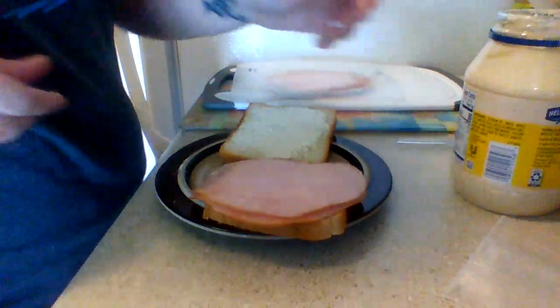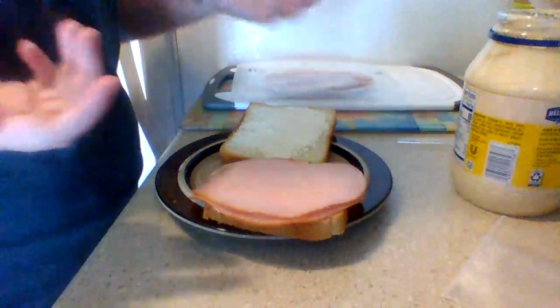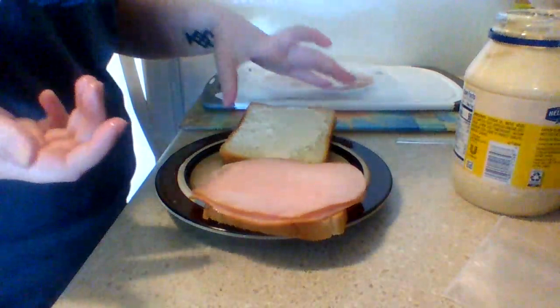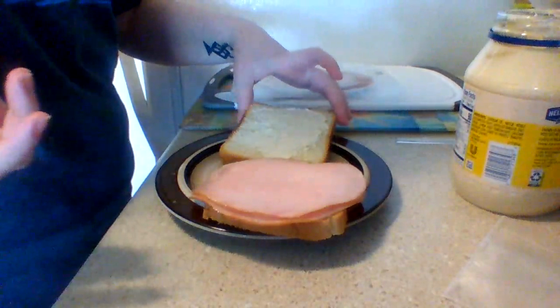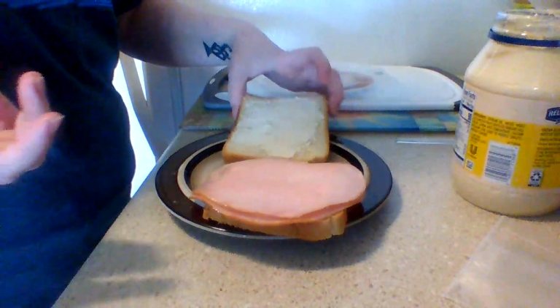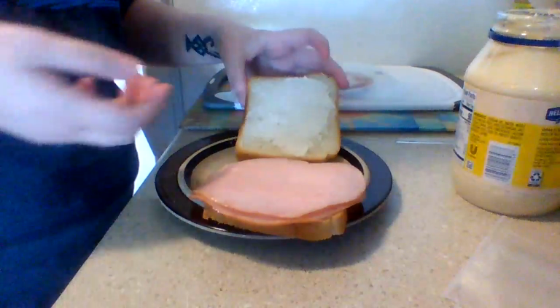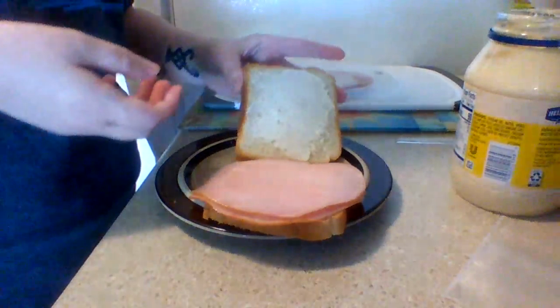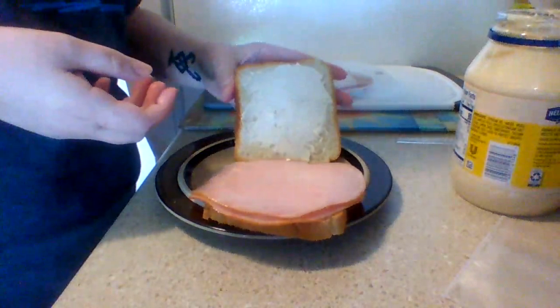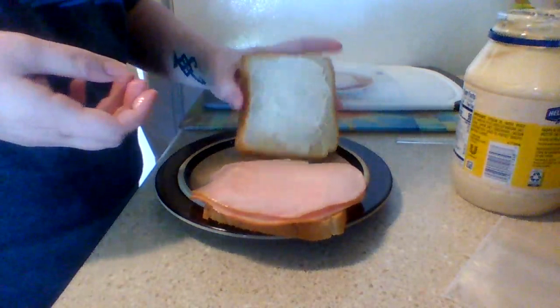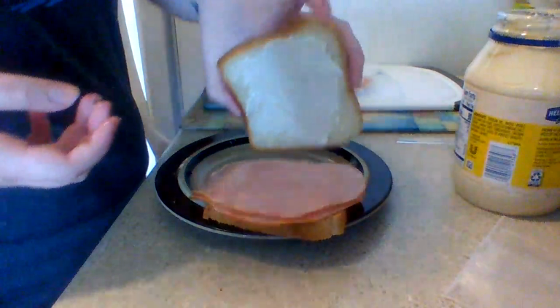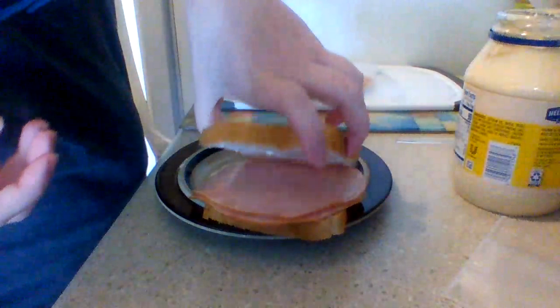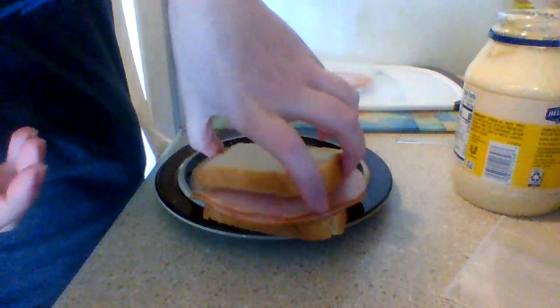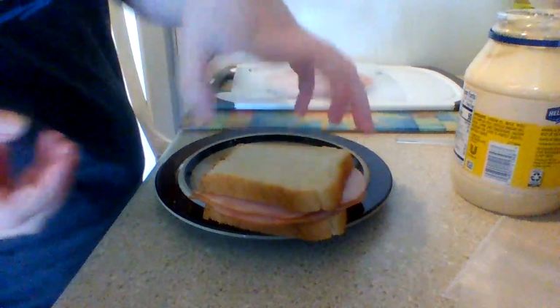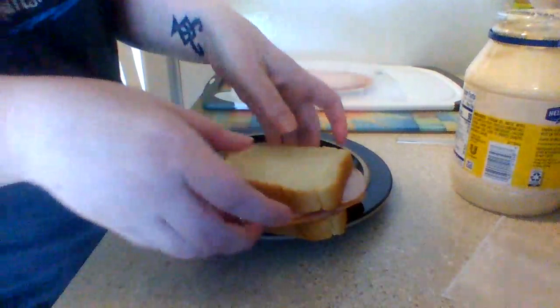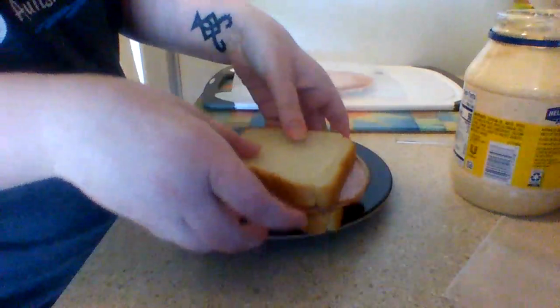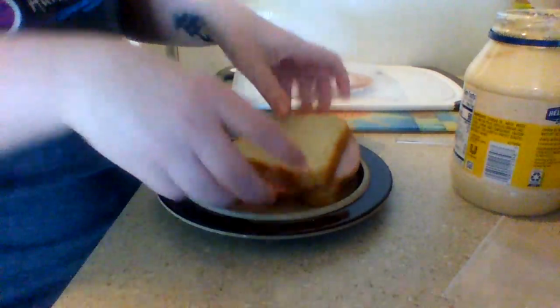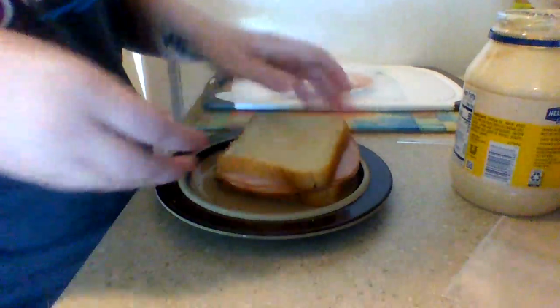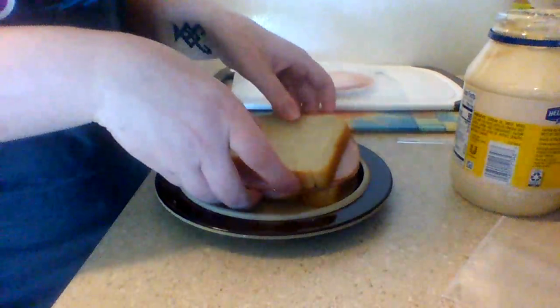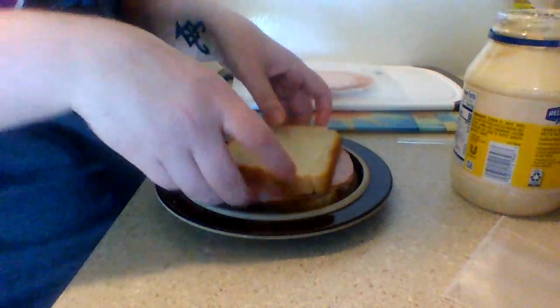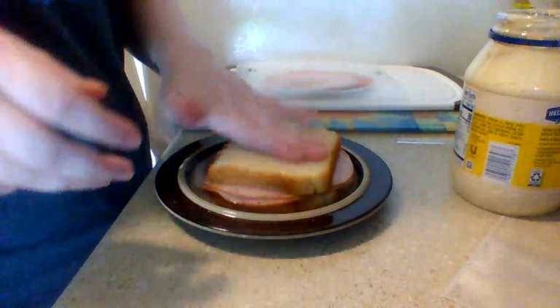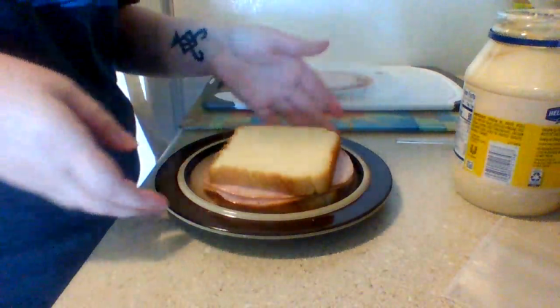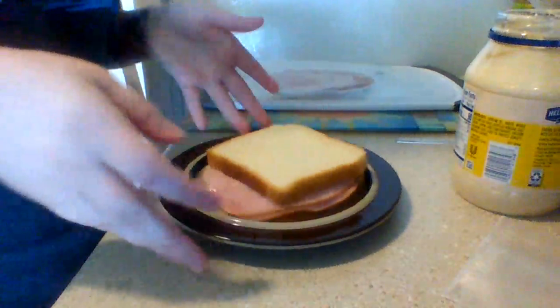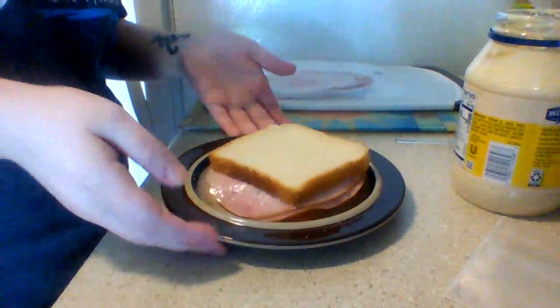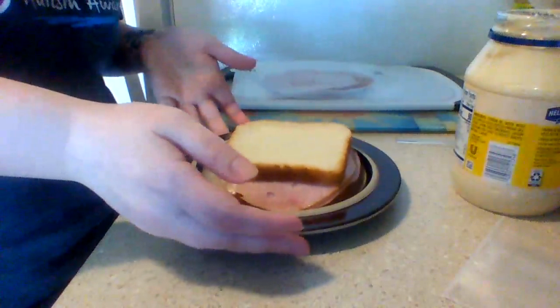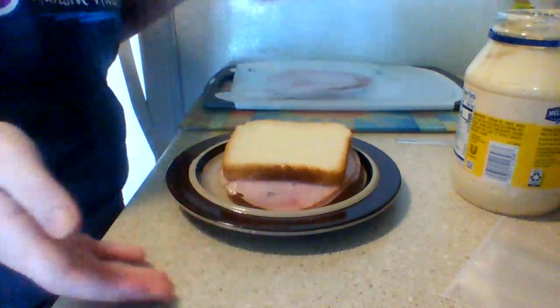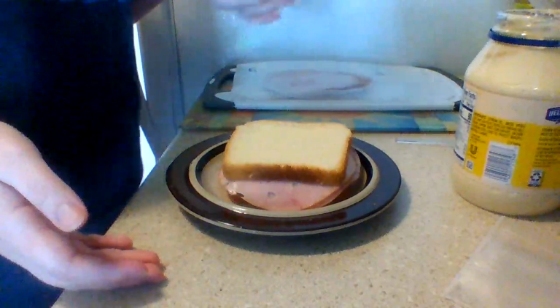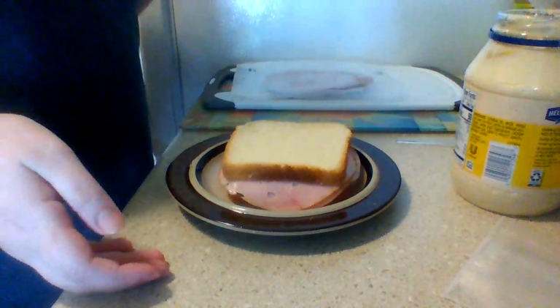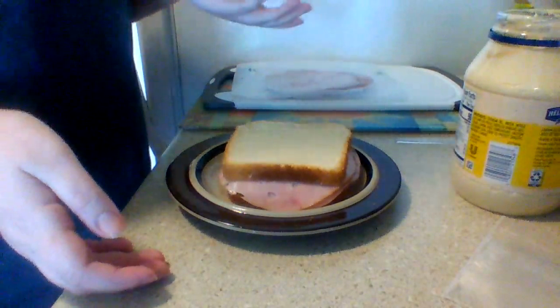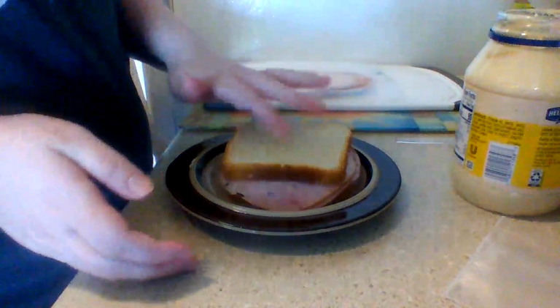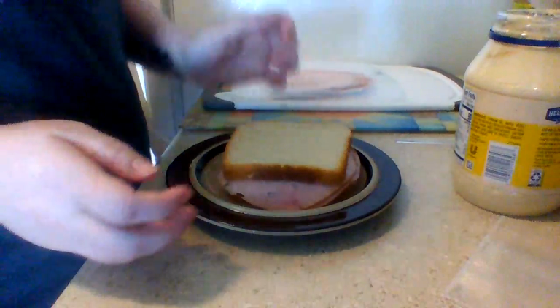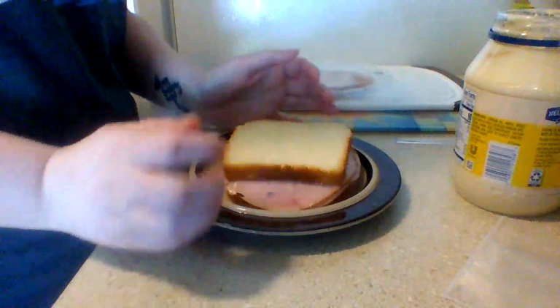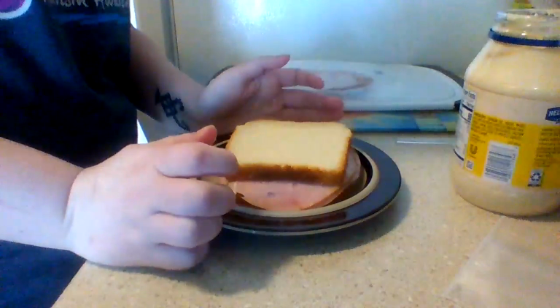And you don't have to use ham — you could use chicken, or you could use turkey. Doesn't have to be ham. And I put on my other piece of bread, and there we have it! A very easy ham and cheese sandwich!